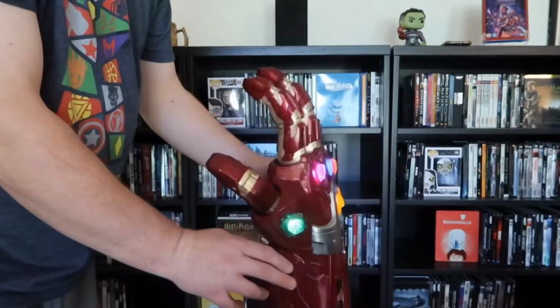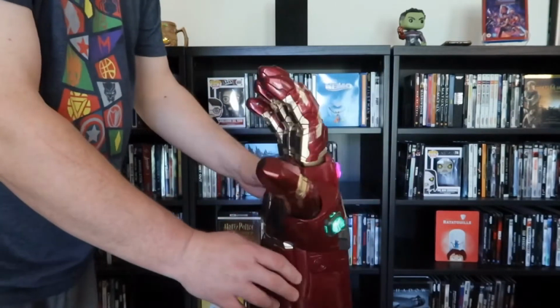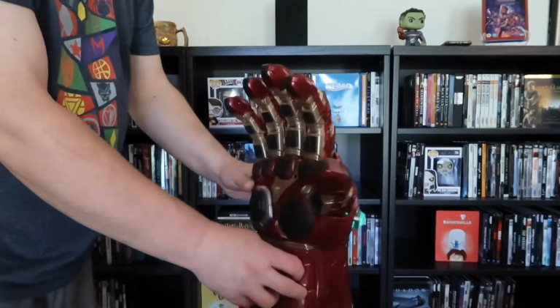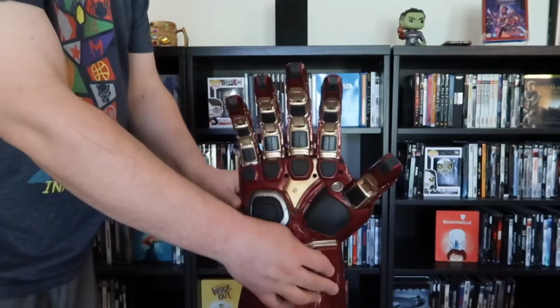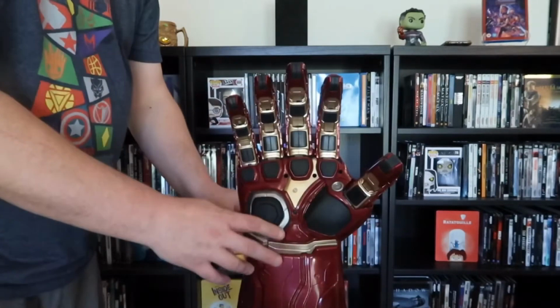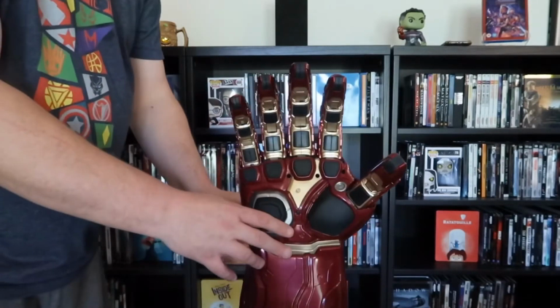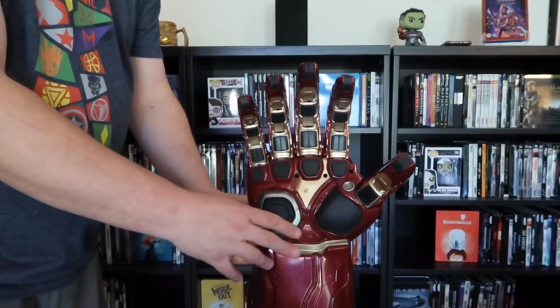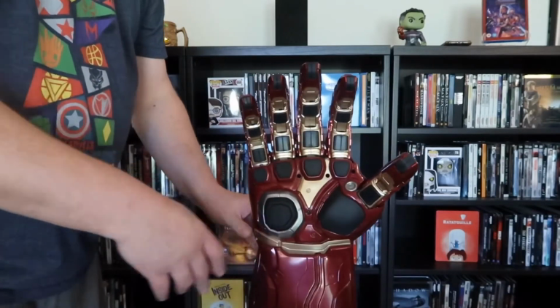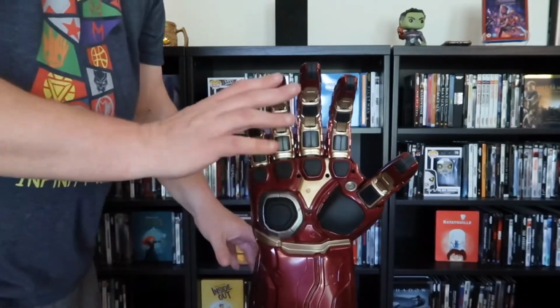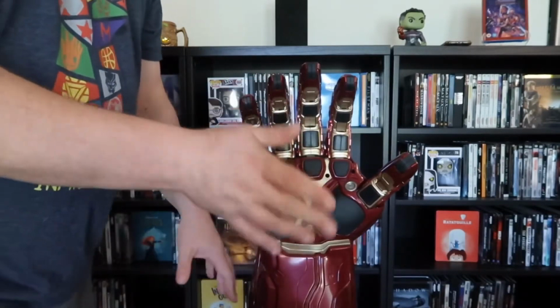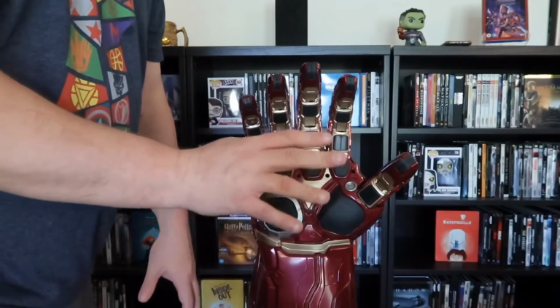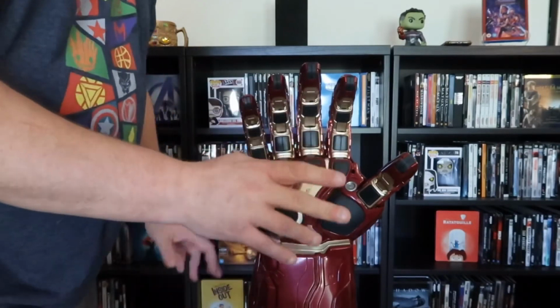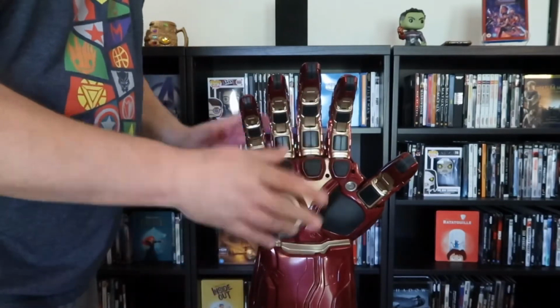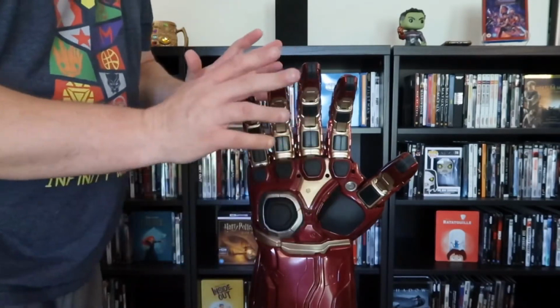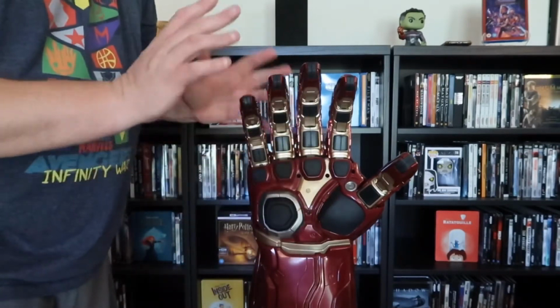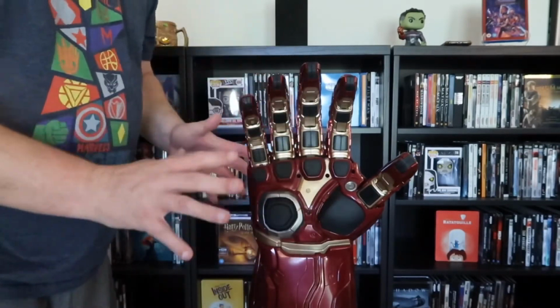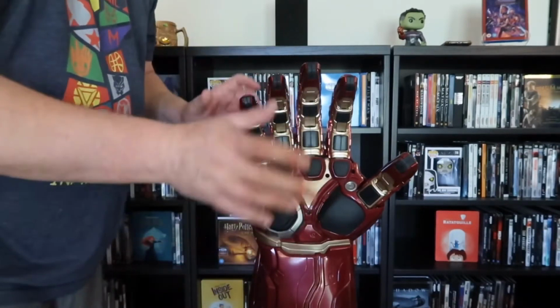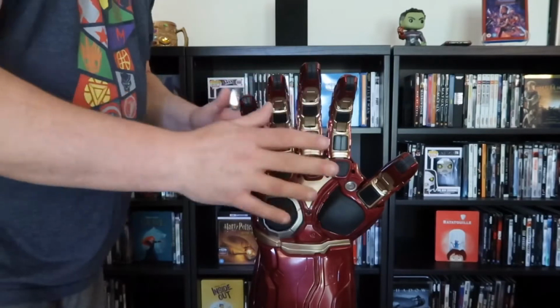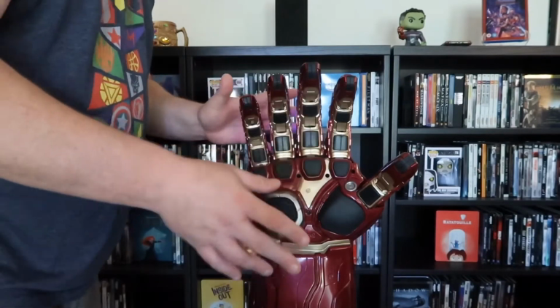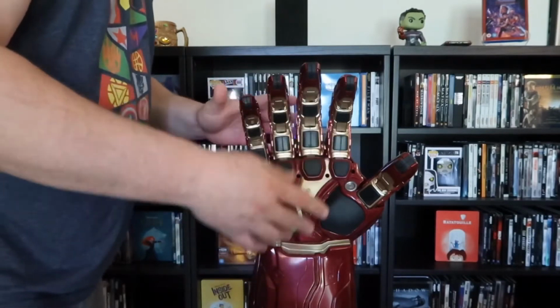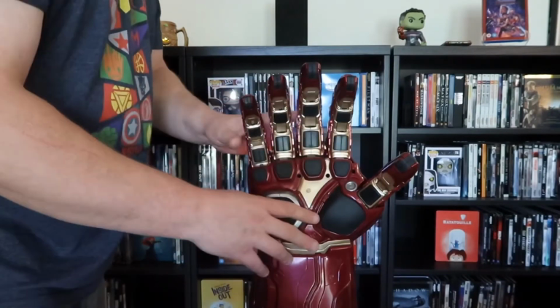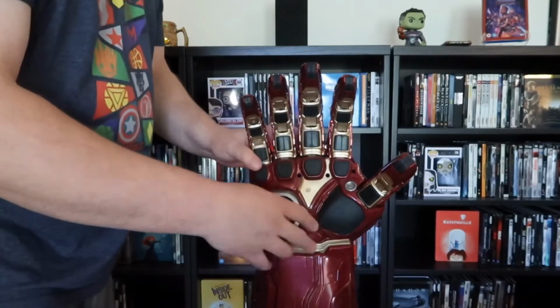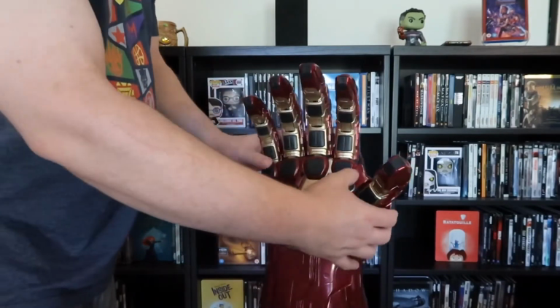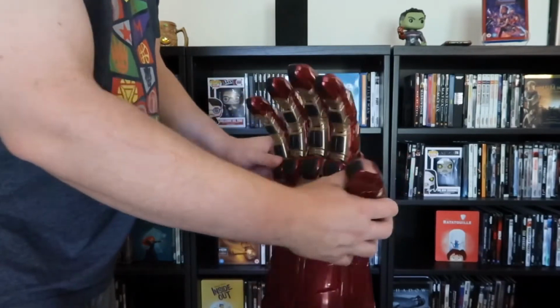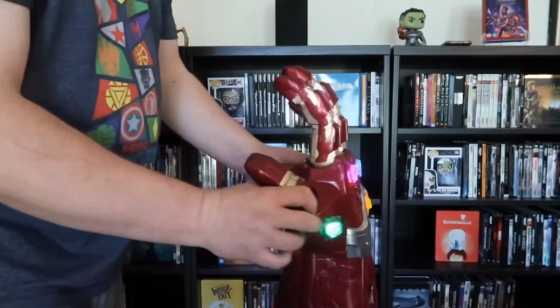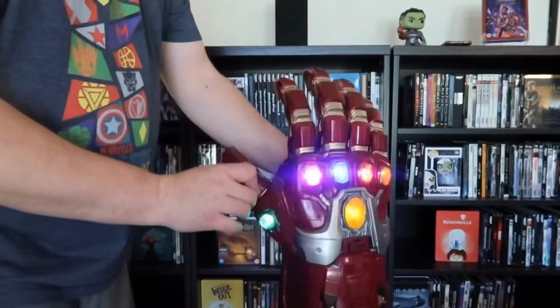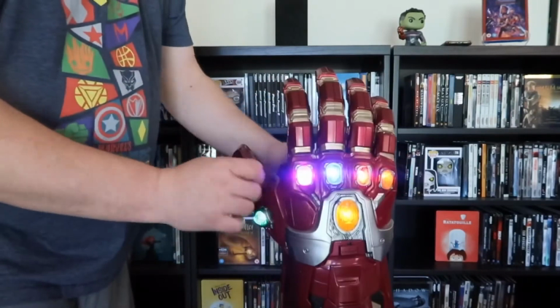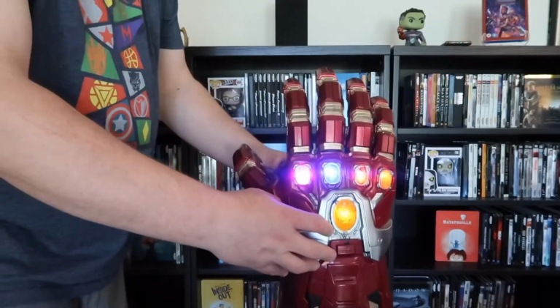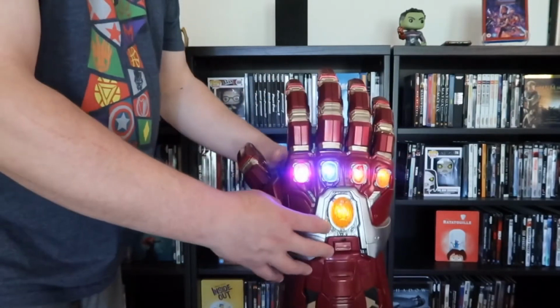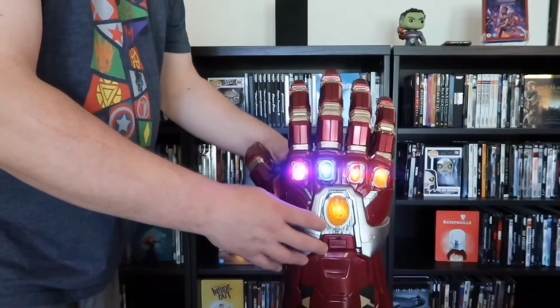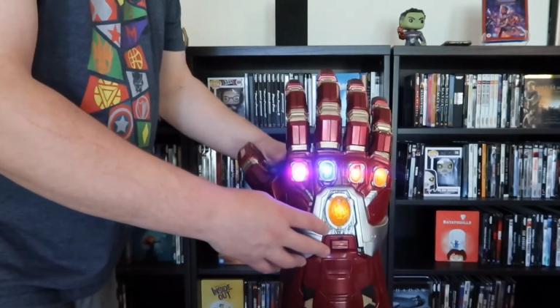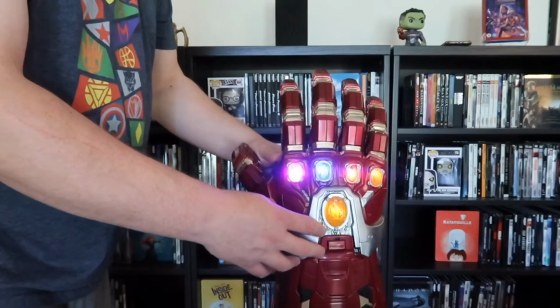It's very cool. And then we have the front side. This is definitely a right-handed gauntlet, as opposed to the Thanos left-hand version. So for righties like me, it's a little more comfortable, but yeah, I'm really digging how this looks.